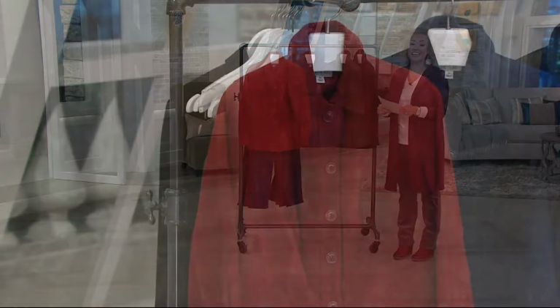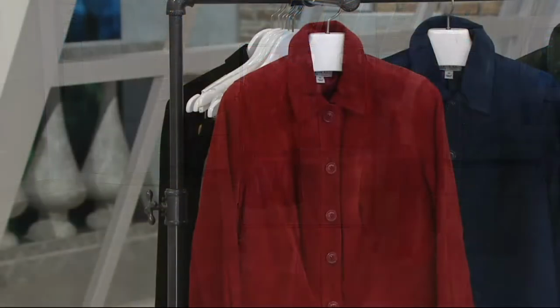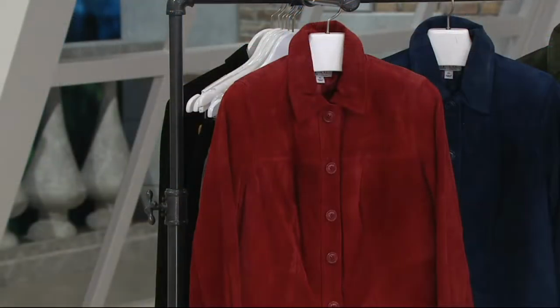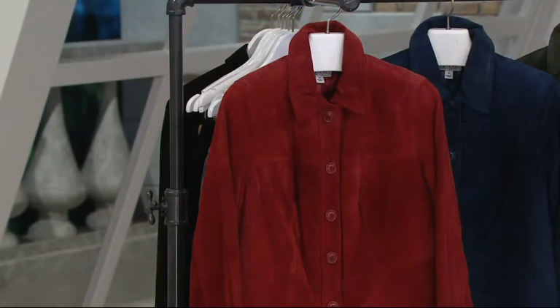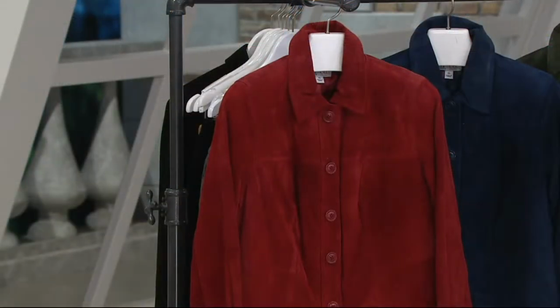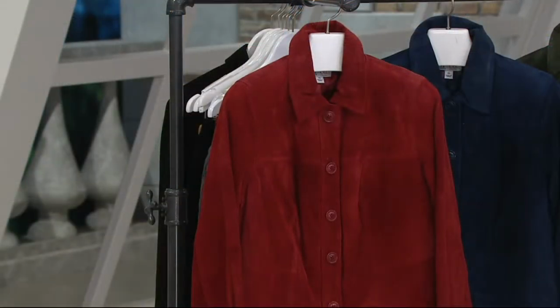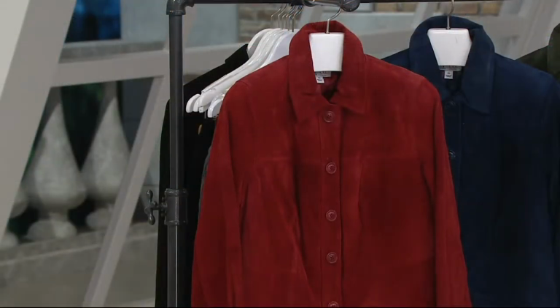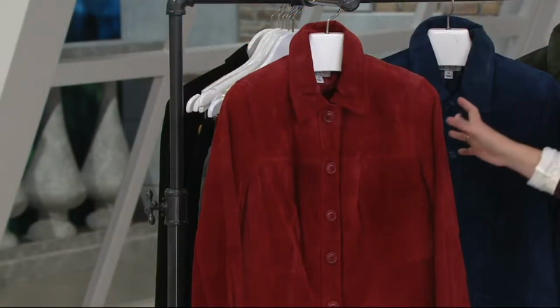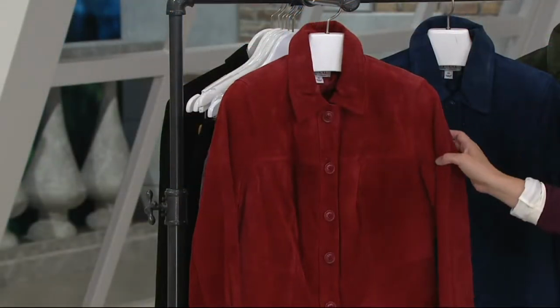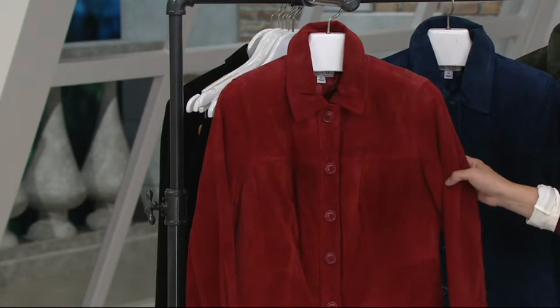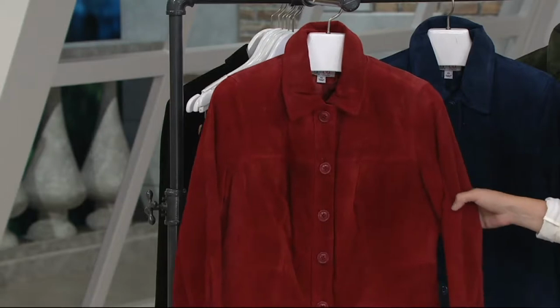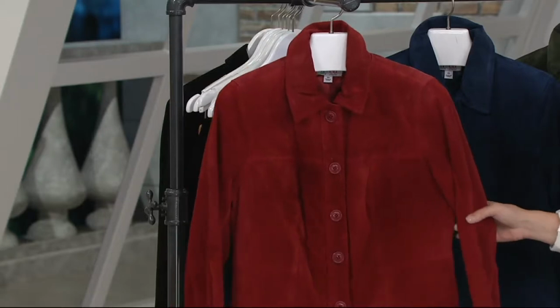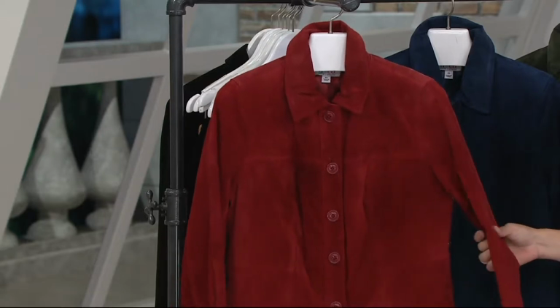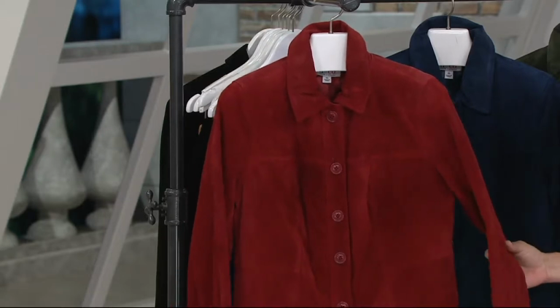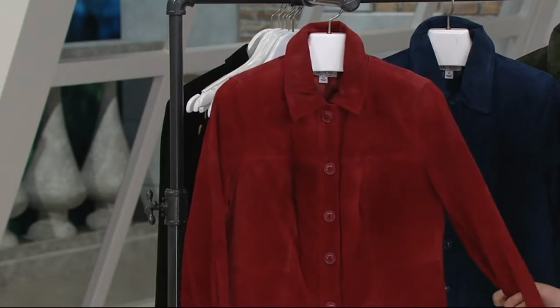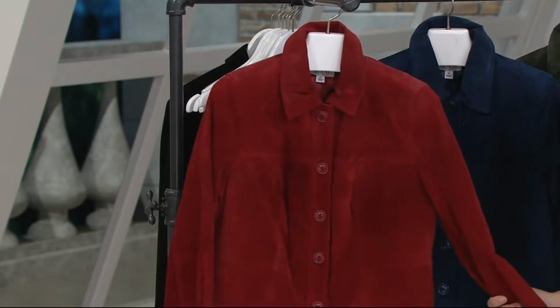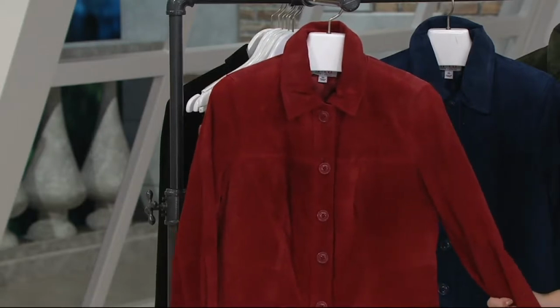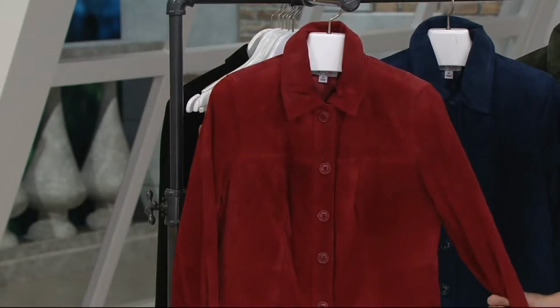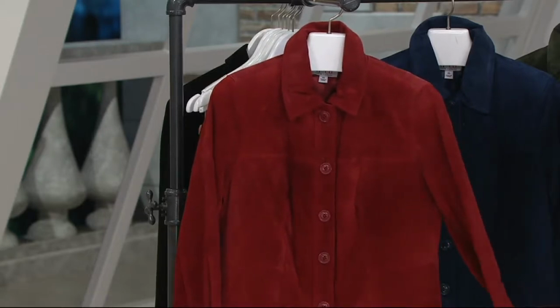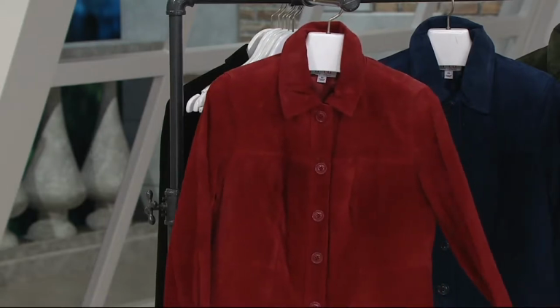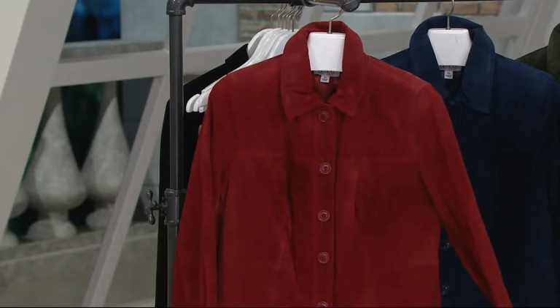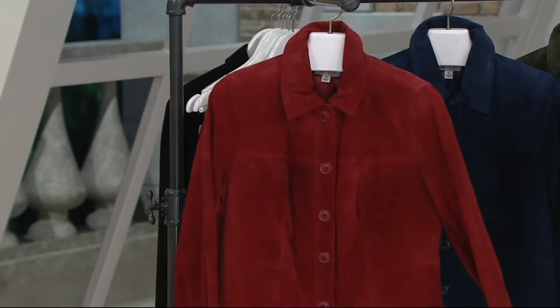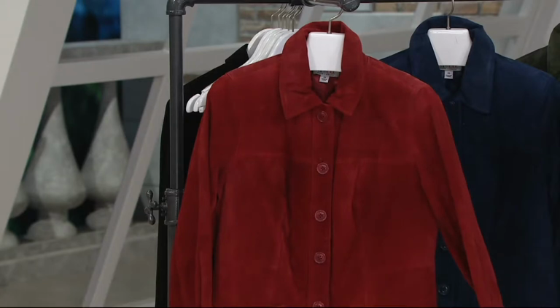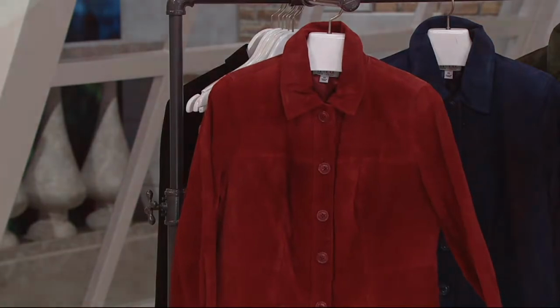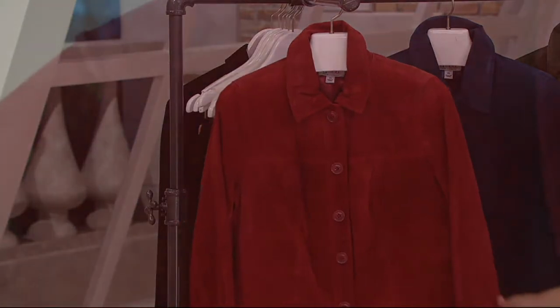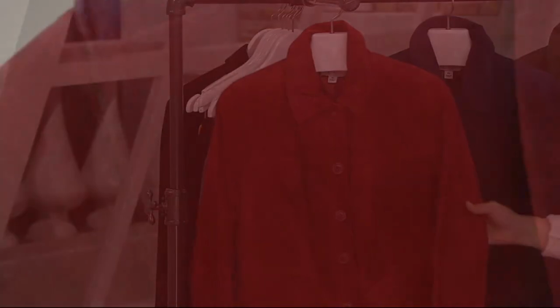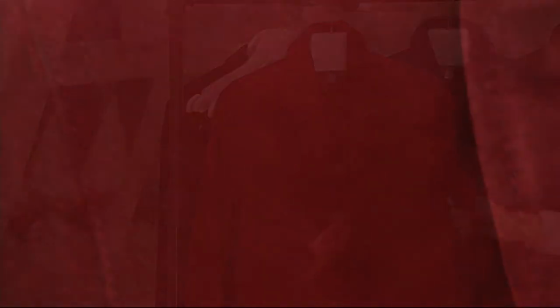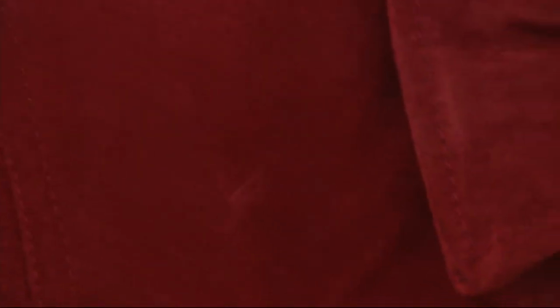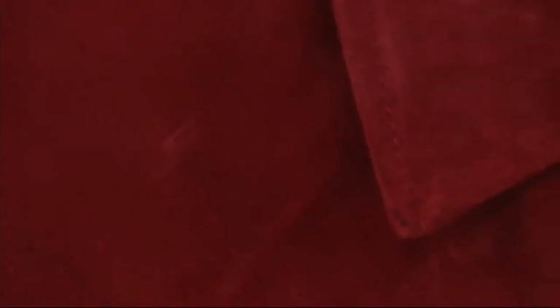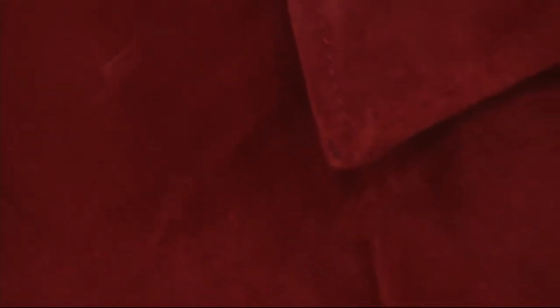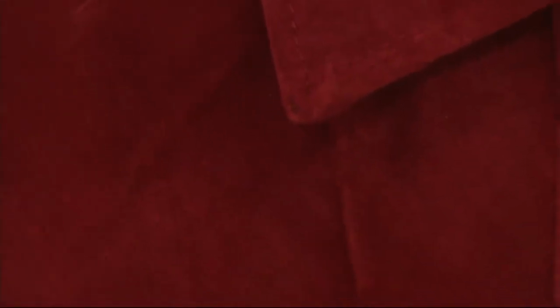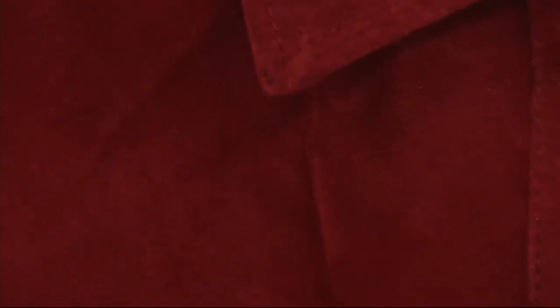$89.98 for this jacket, on EasyPay for $18 to give this a try. It's our first day presenting it at this low price, where you're saving 25% off this suede jacket.